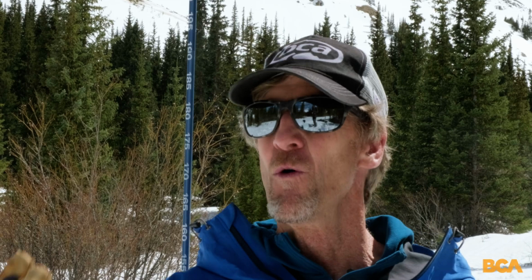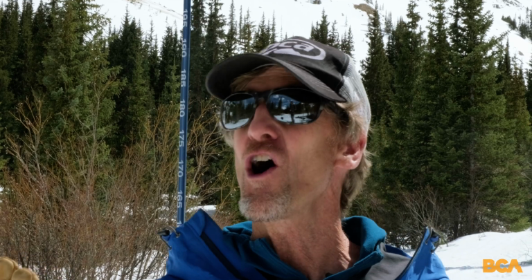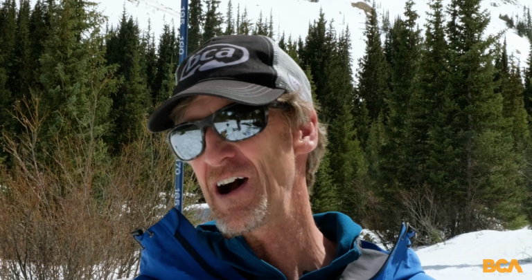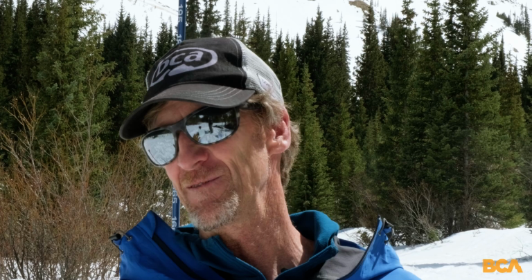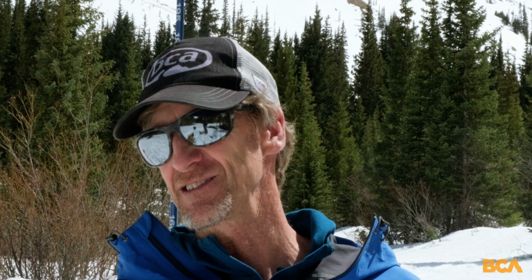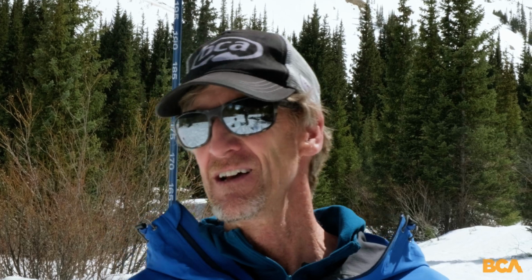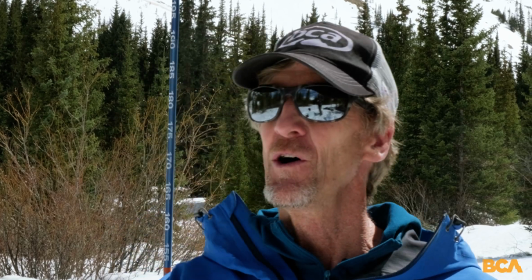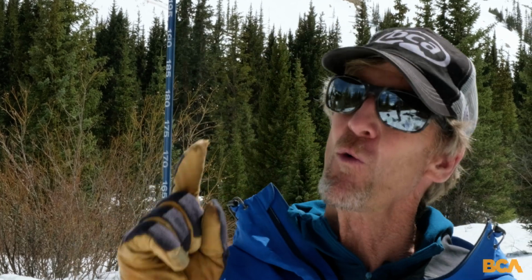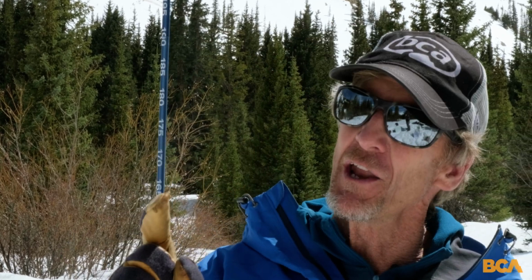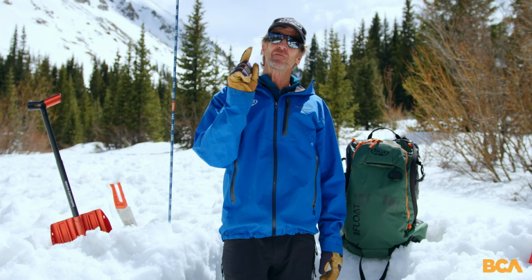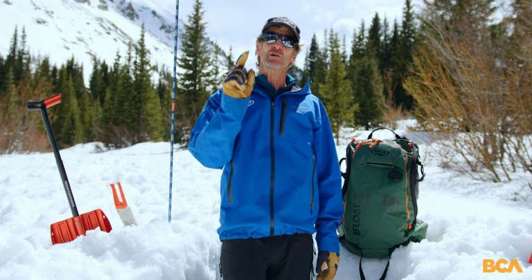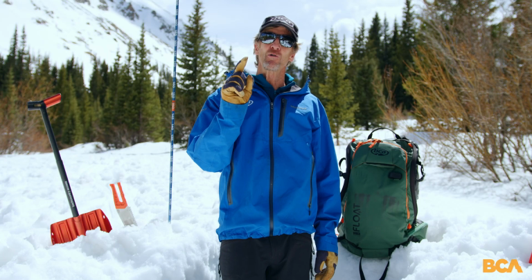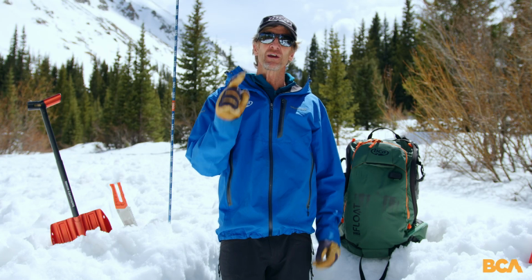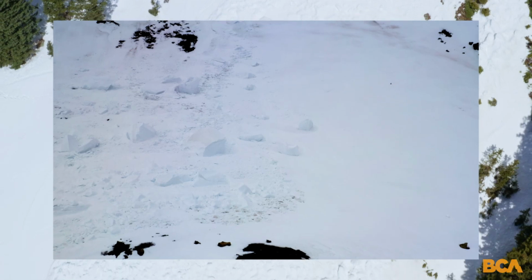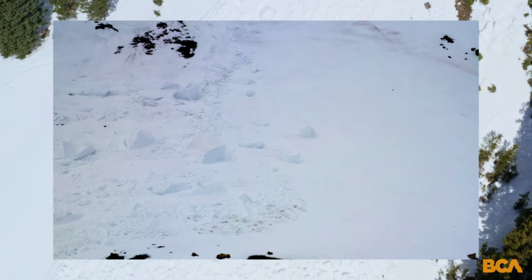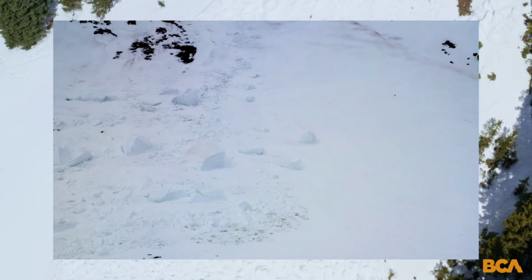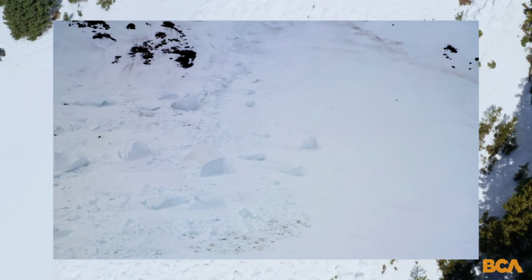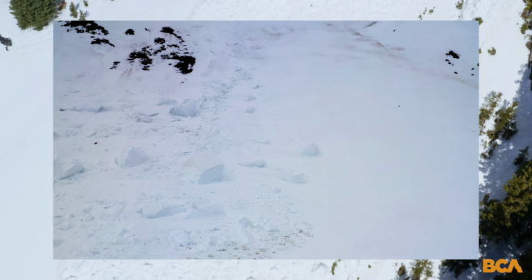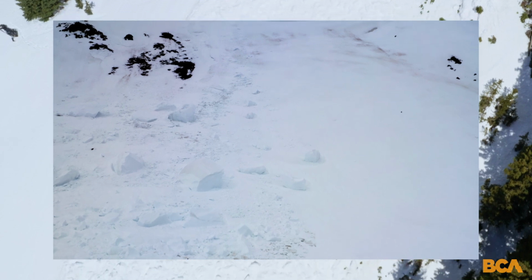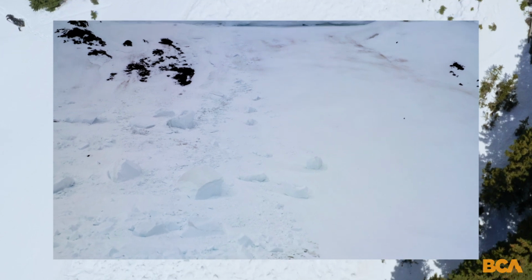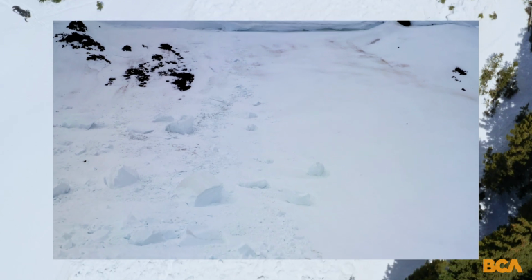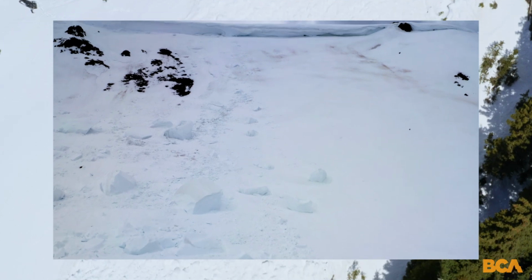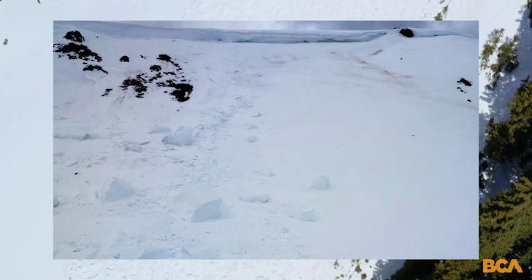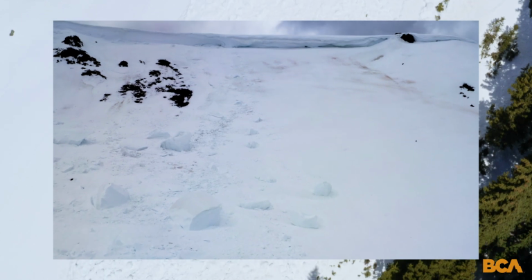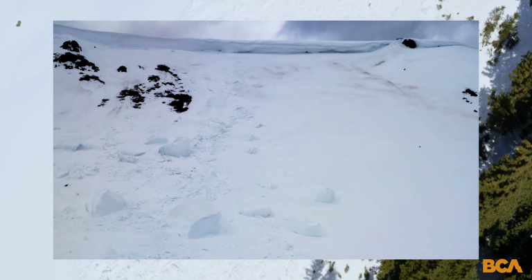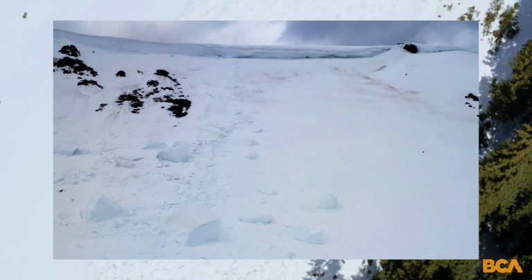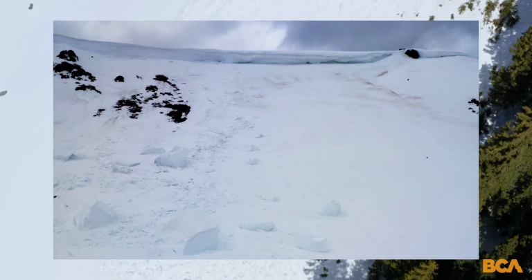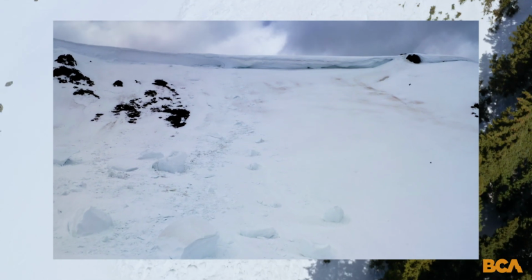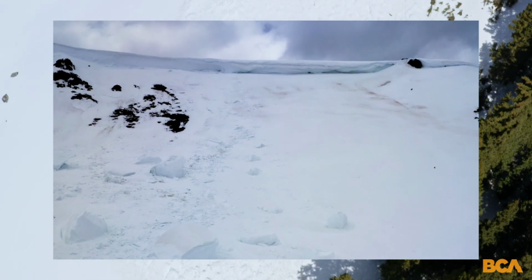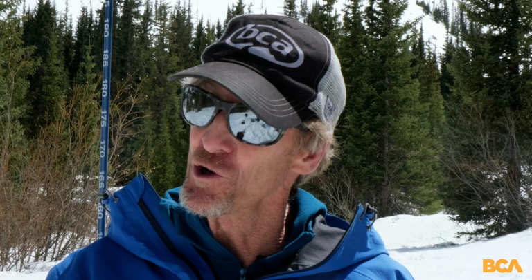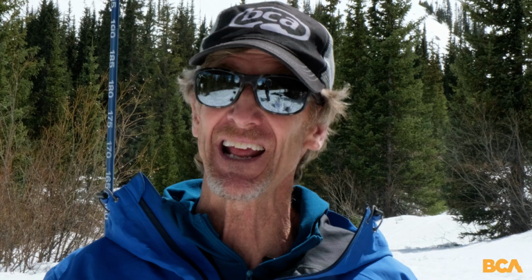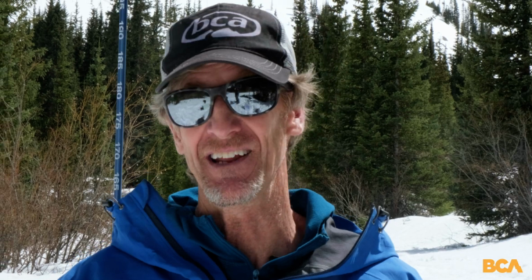What are the five red flags? Number one, and by far the most important, is recent avalanches — especially if it's on the same slope aspect and elevation where you're riding that day.